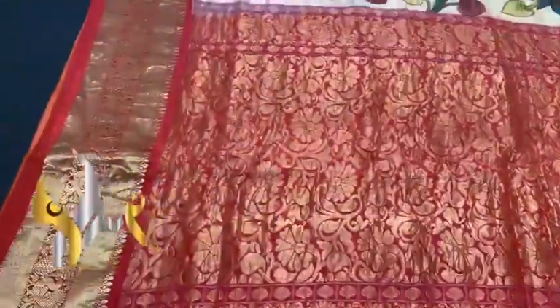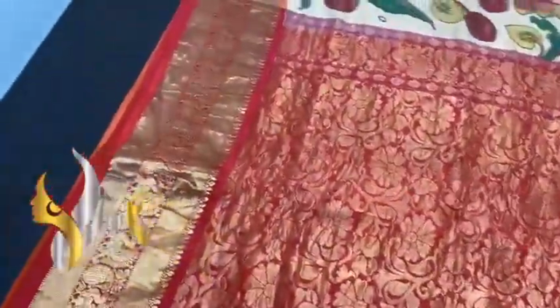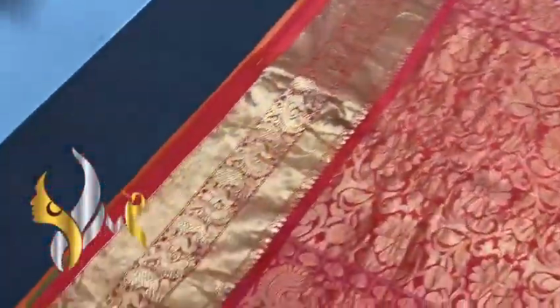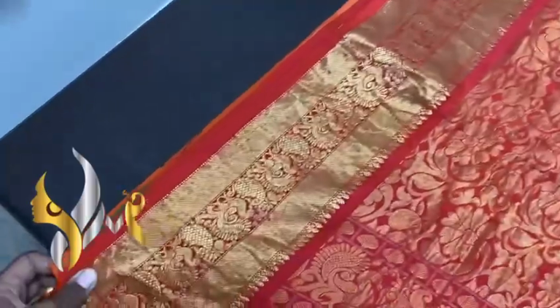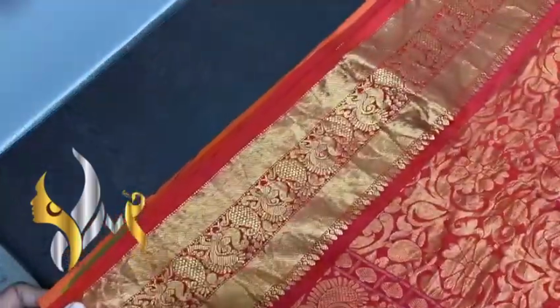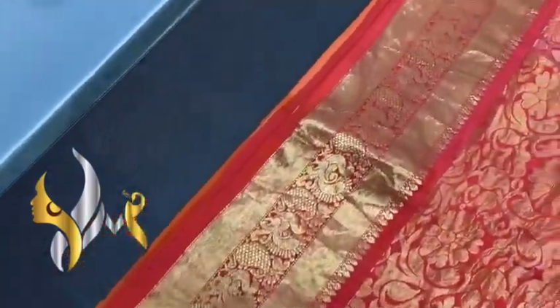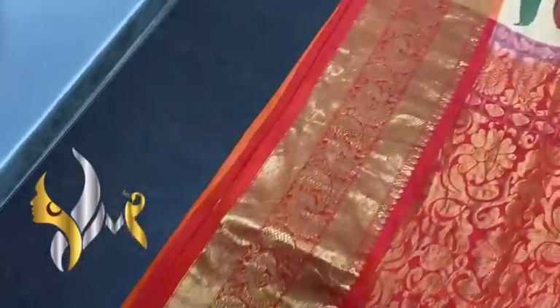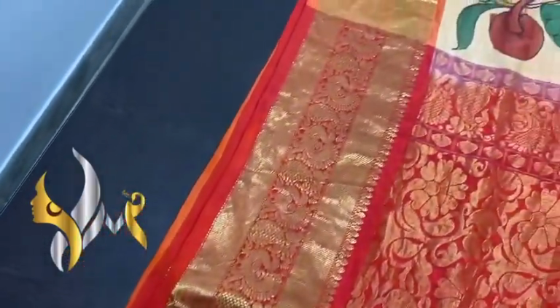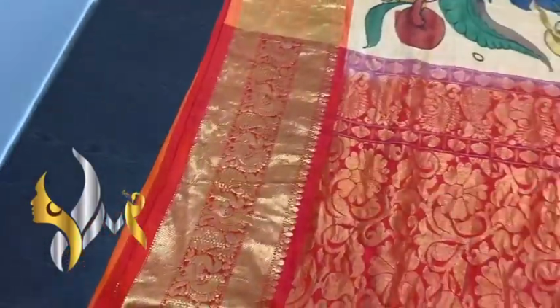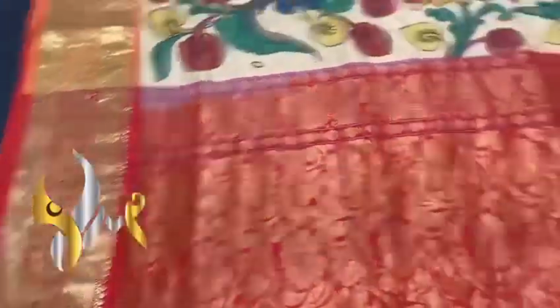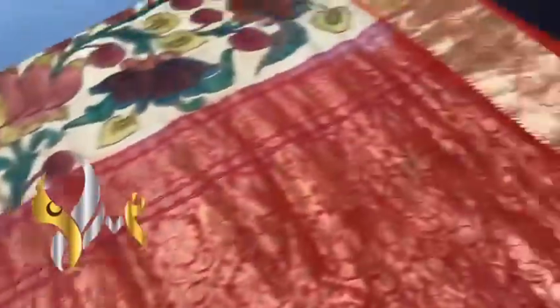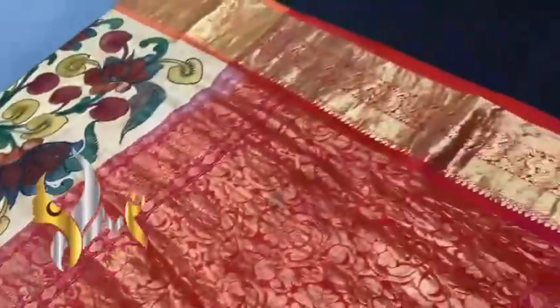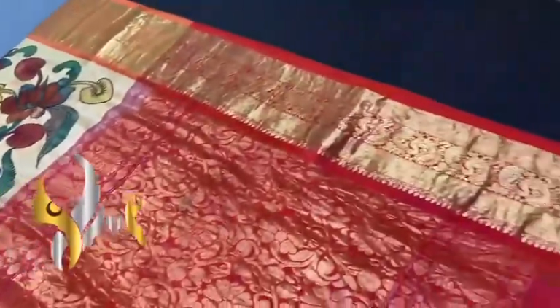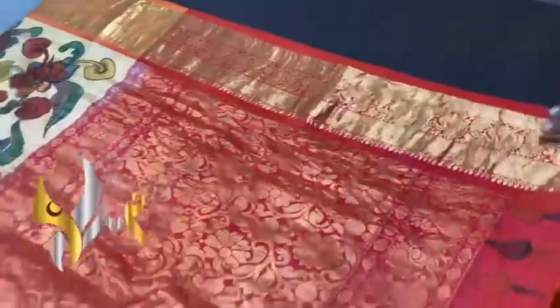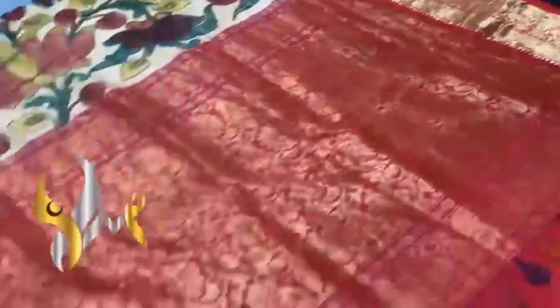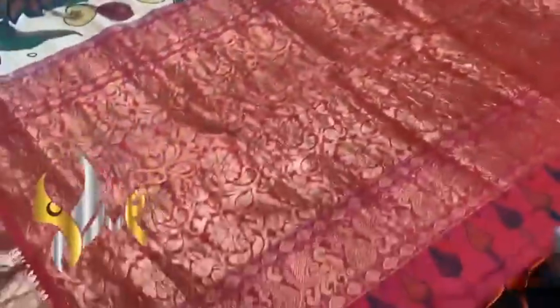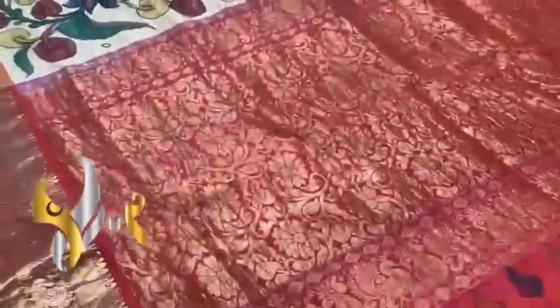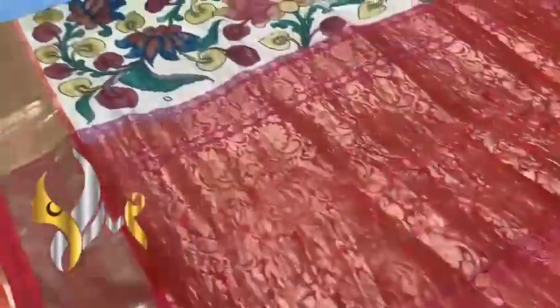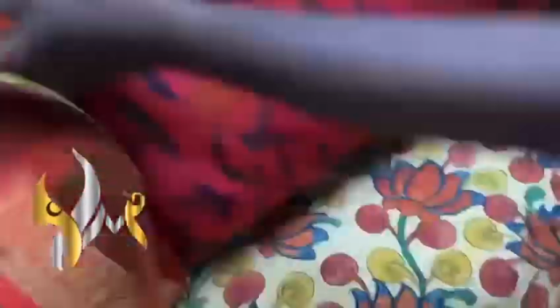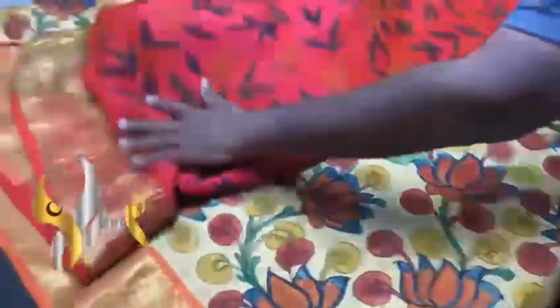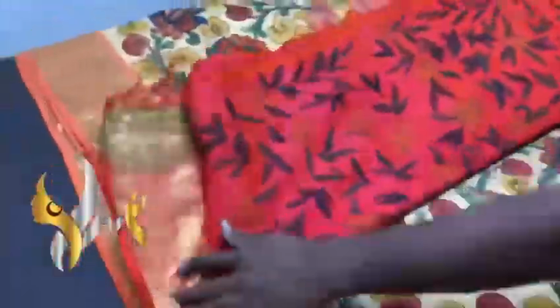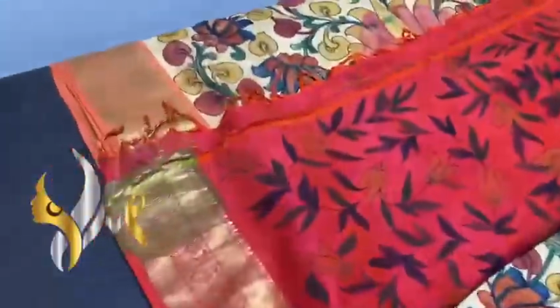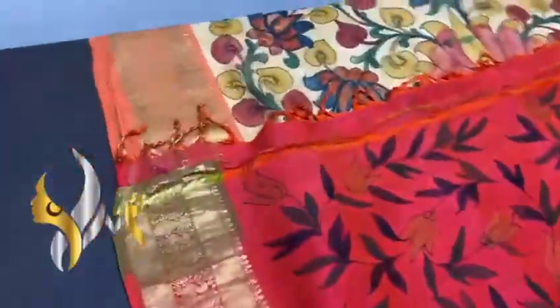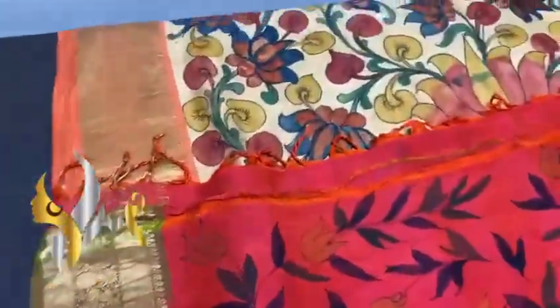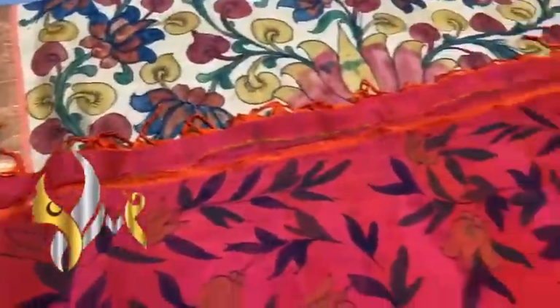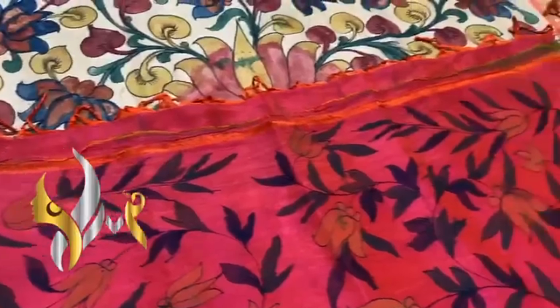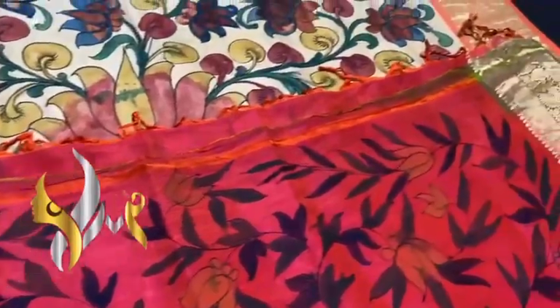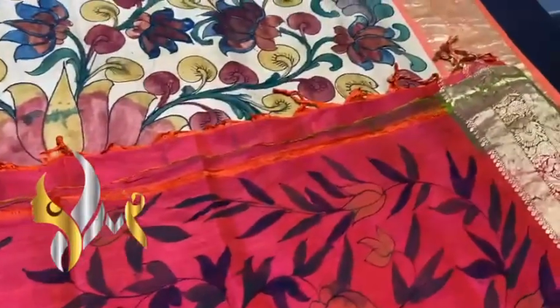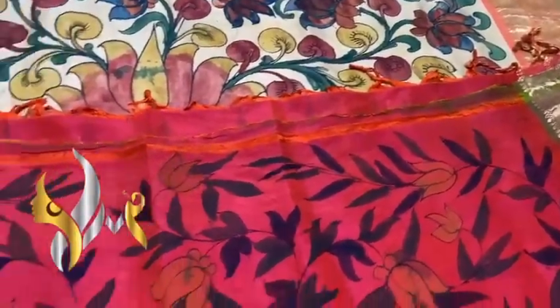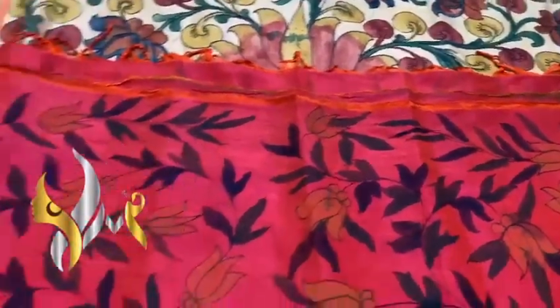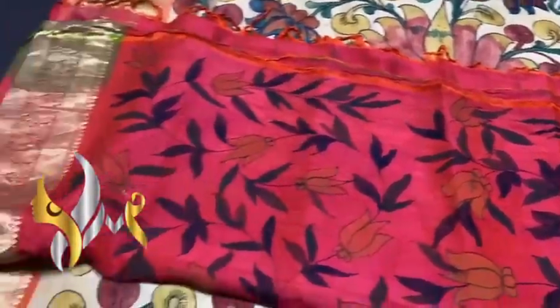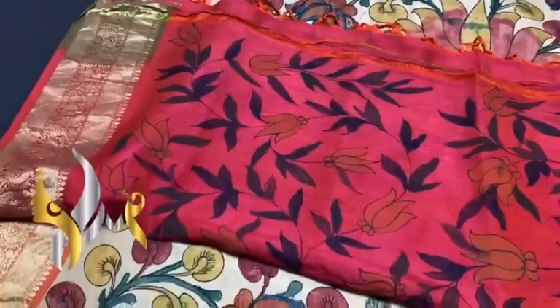An excellent pallu here with both sides jacquard border peacock design for a grand Kanjivaram-type border. The pallu tassels are already made, and the saree's blouse space is also in the same peach pallu color with beautiful hand painting.